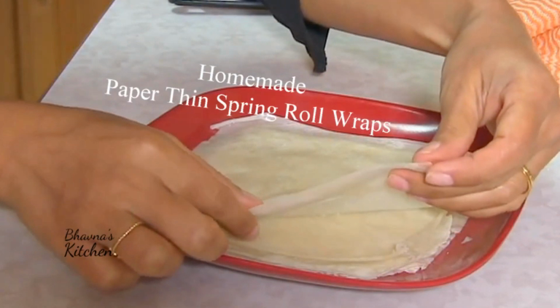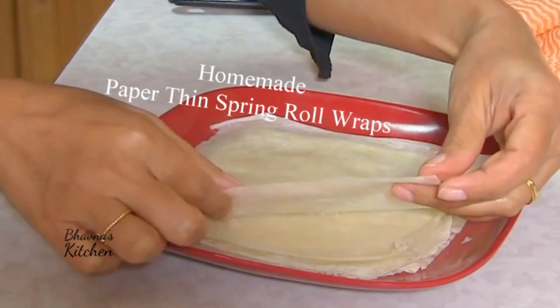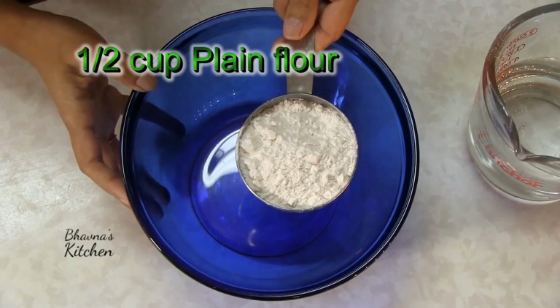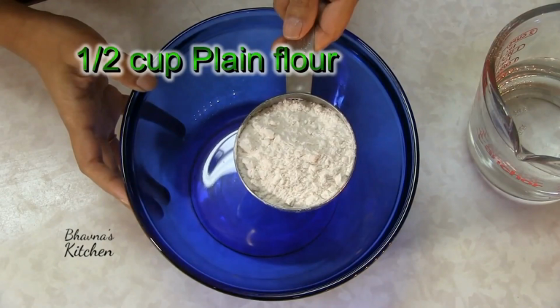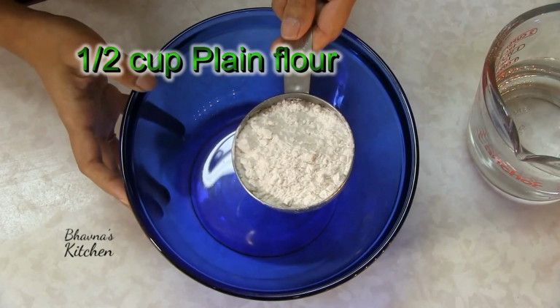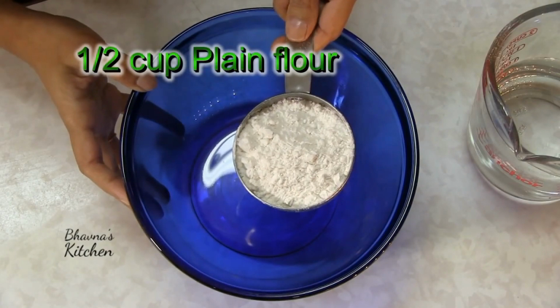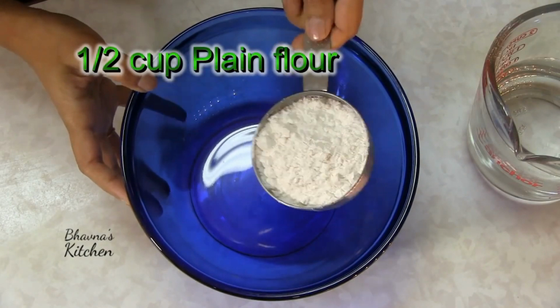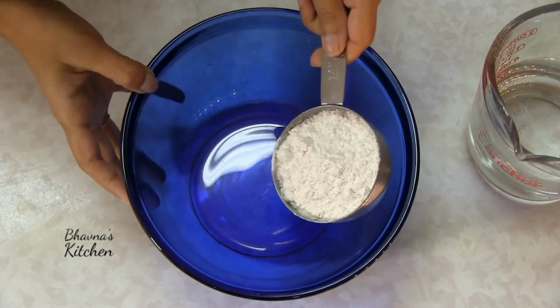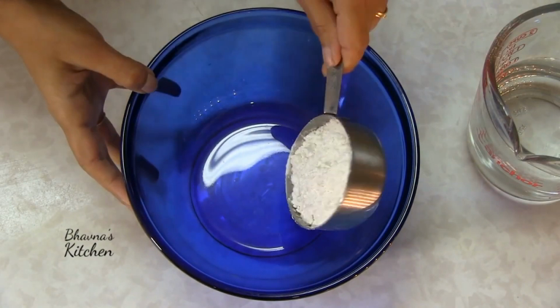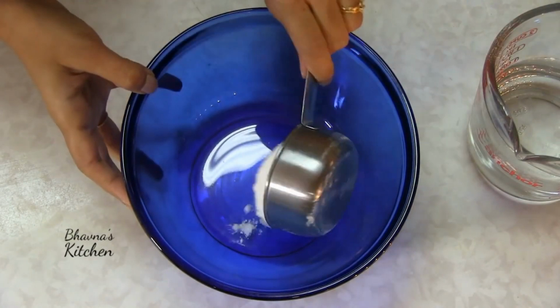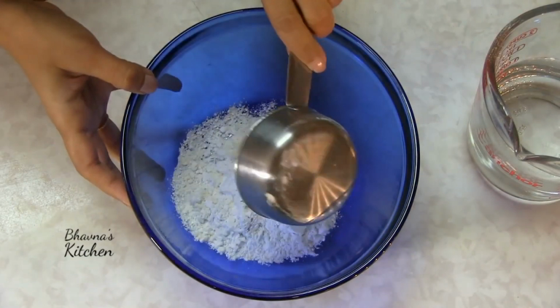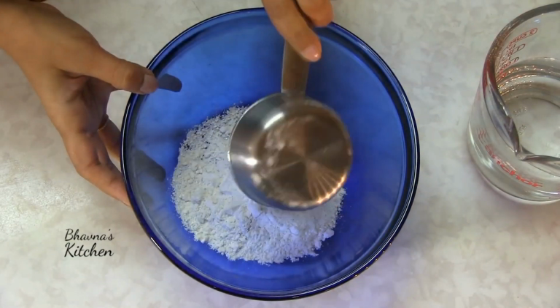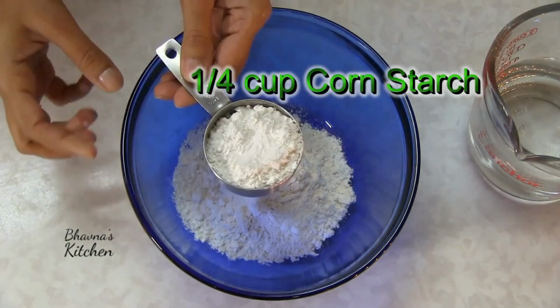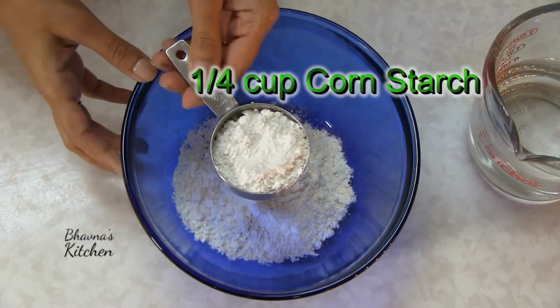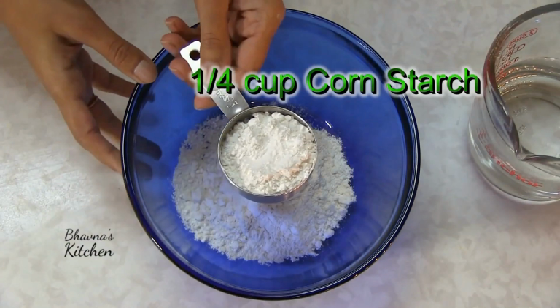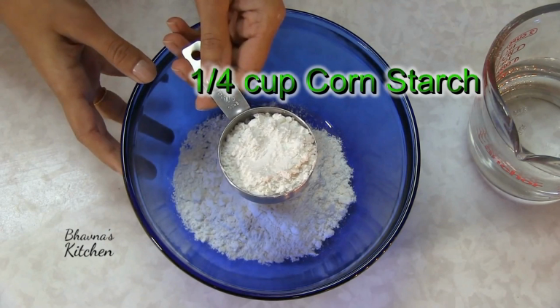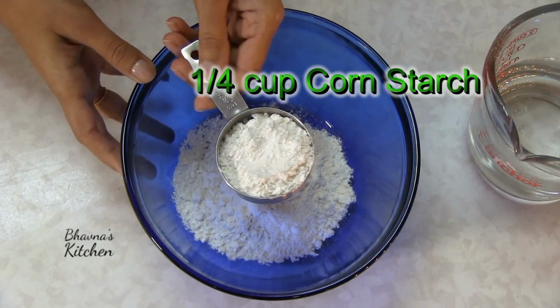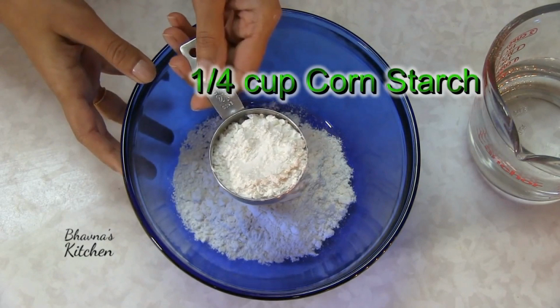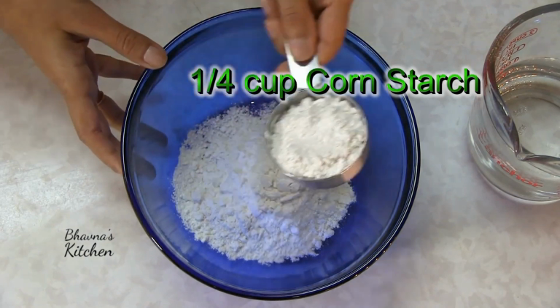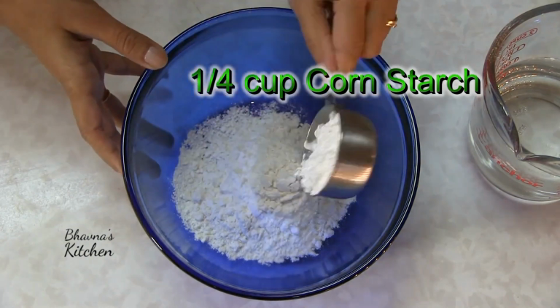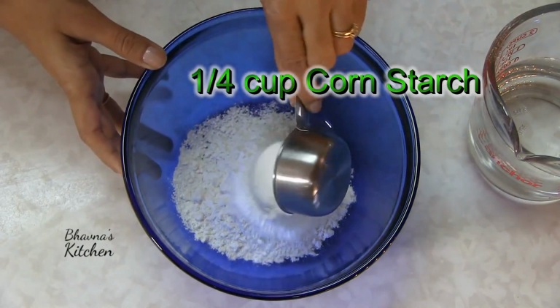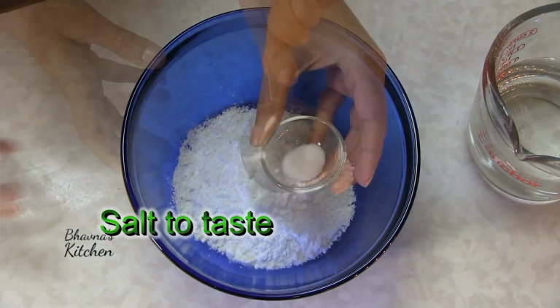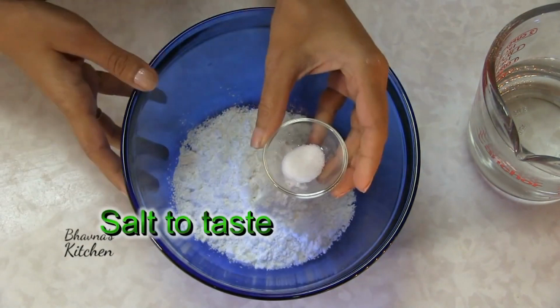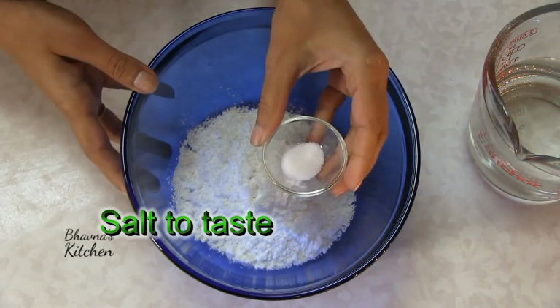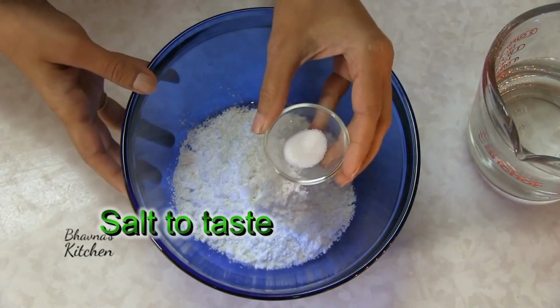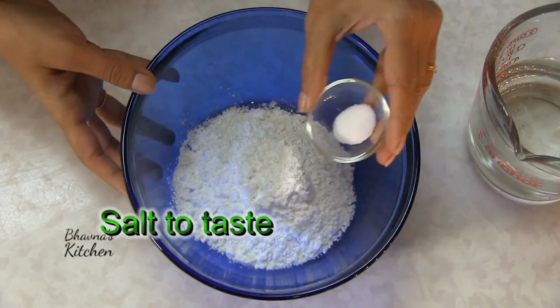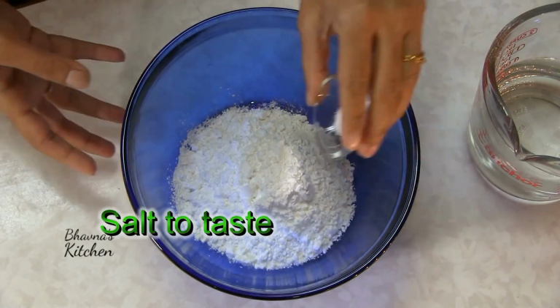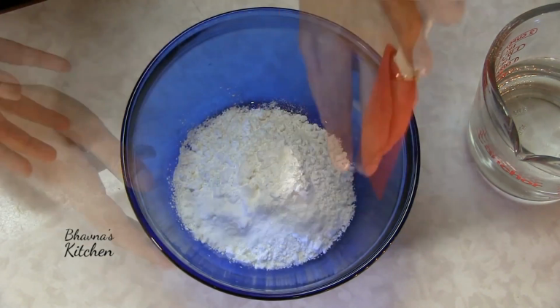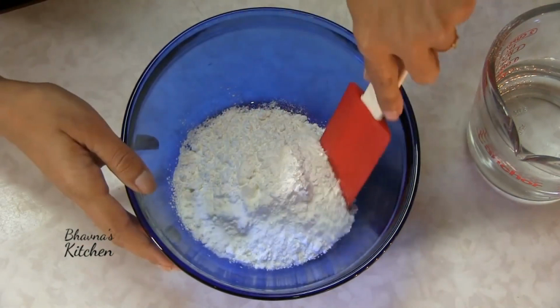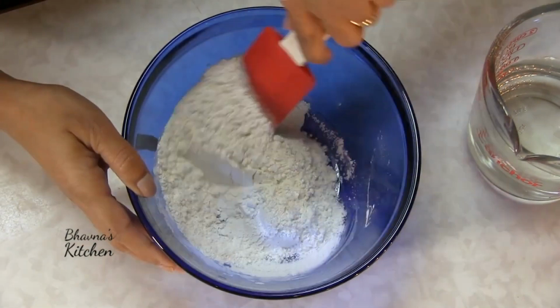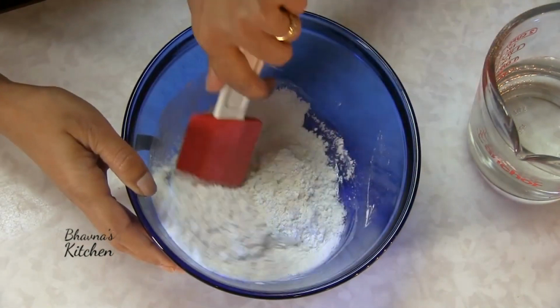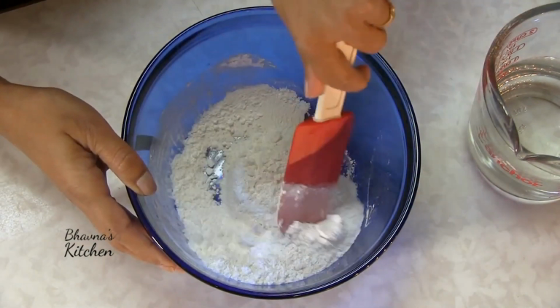Take half cup of all-purpose flour, quarter cup cornstarch, quarter teaspoon salt. Mix very well.